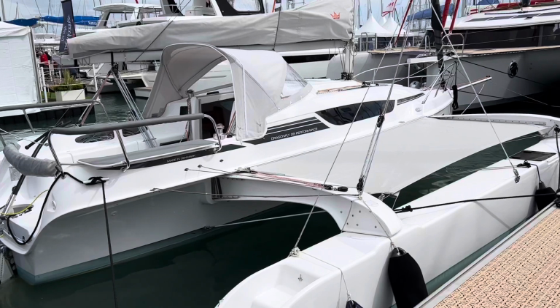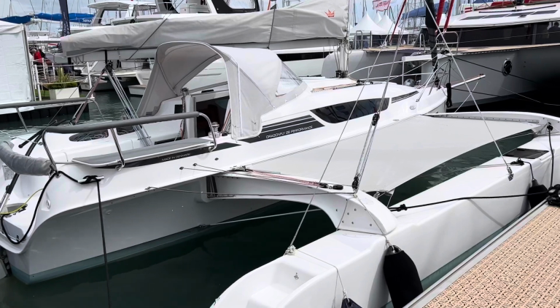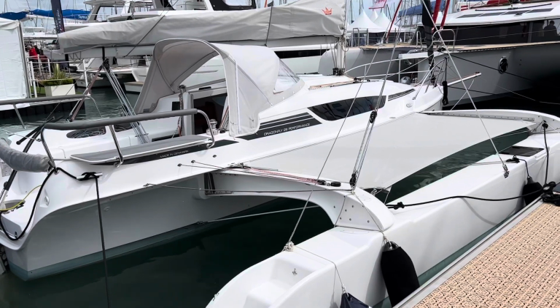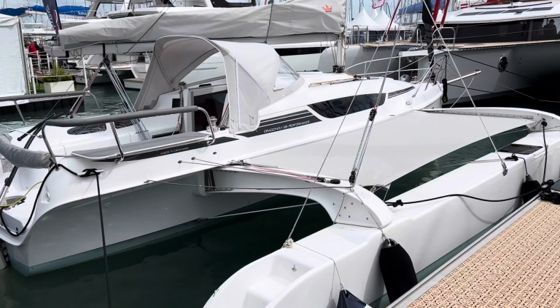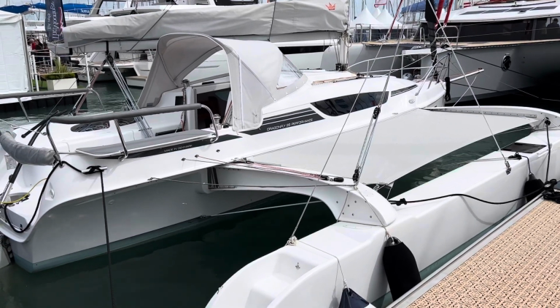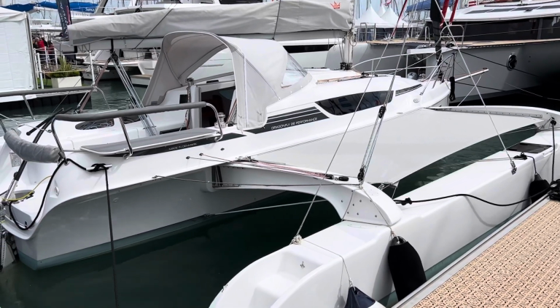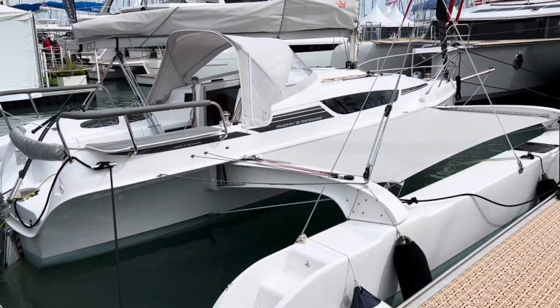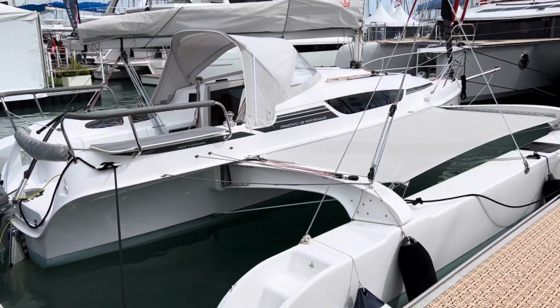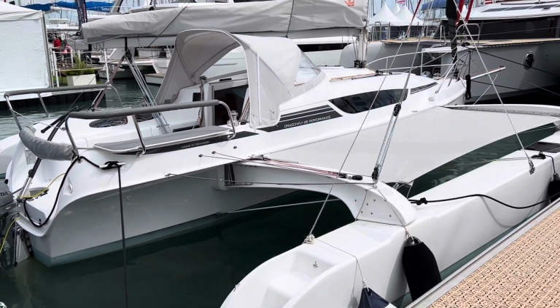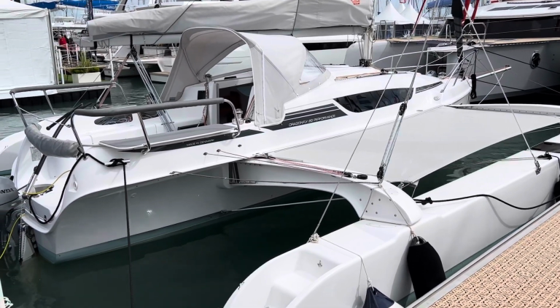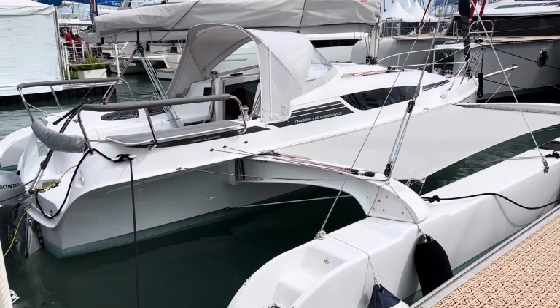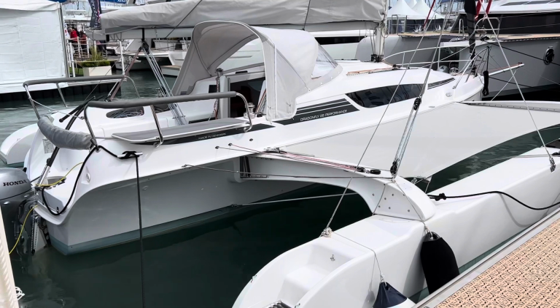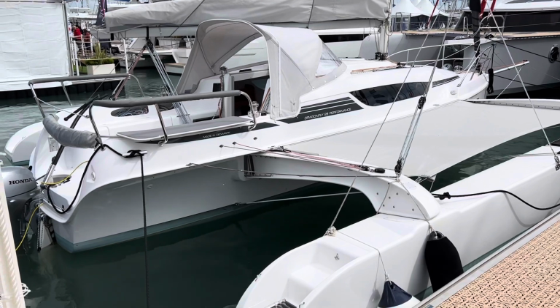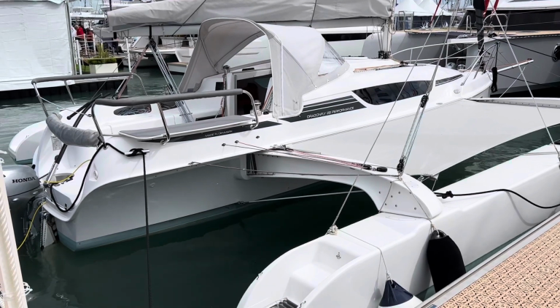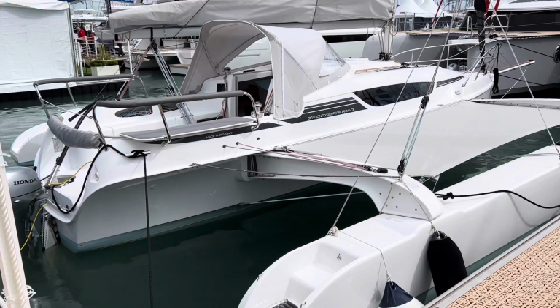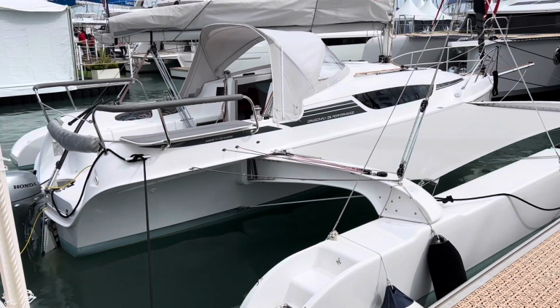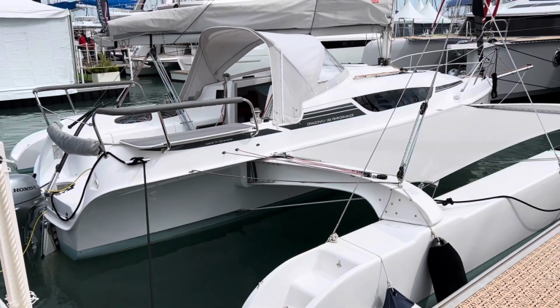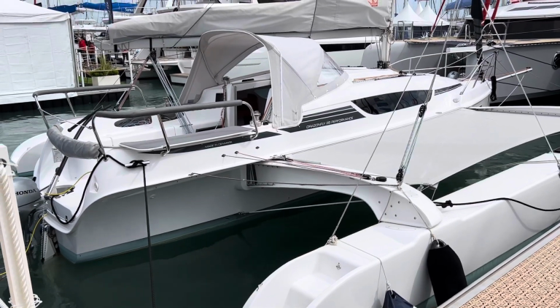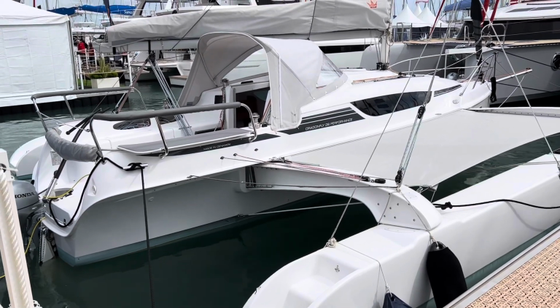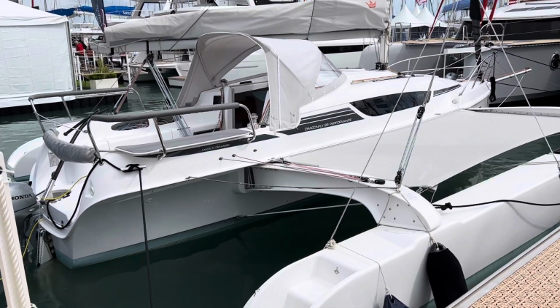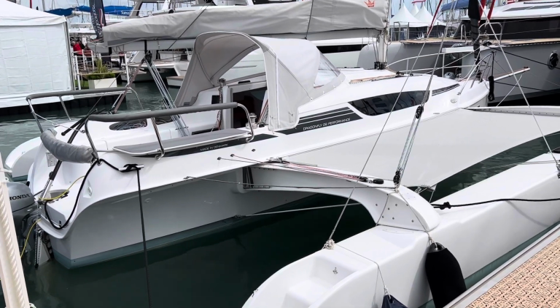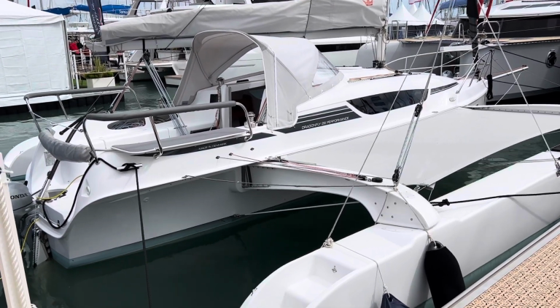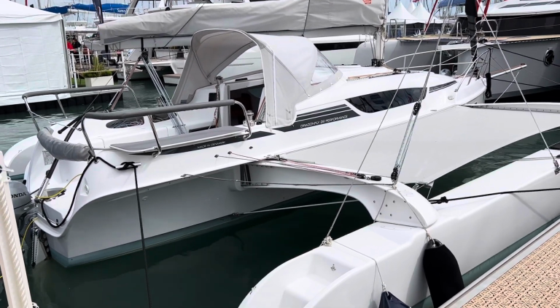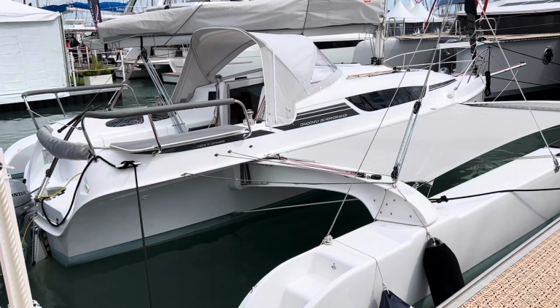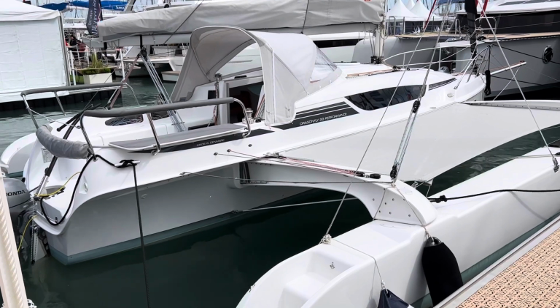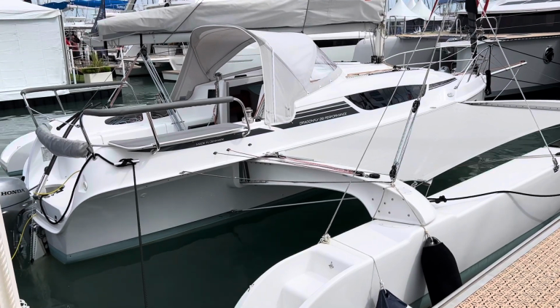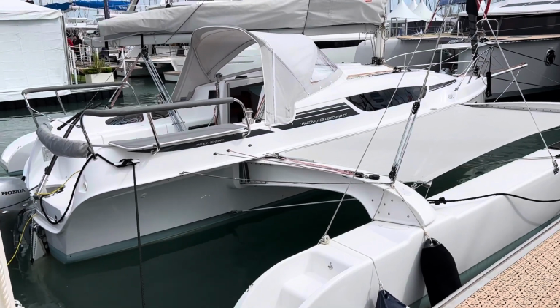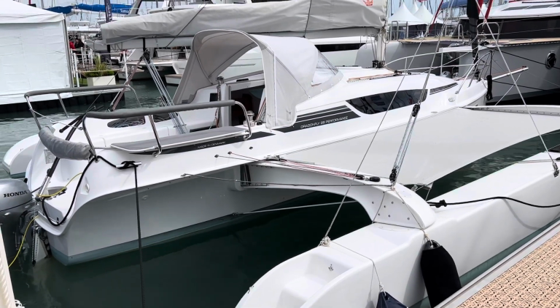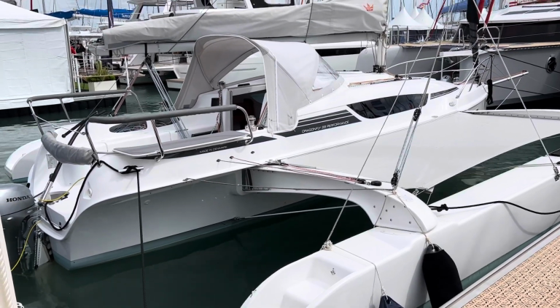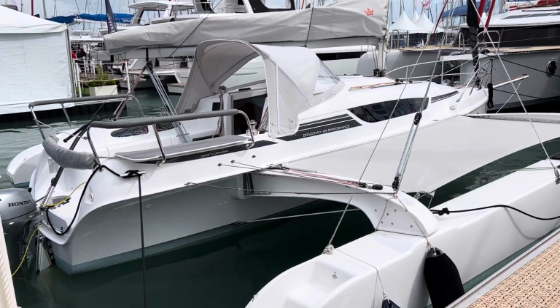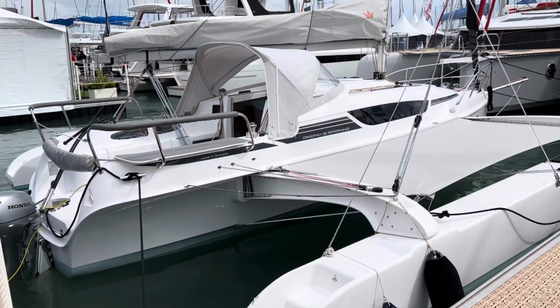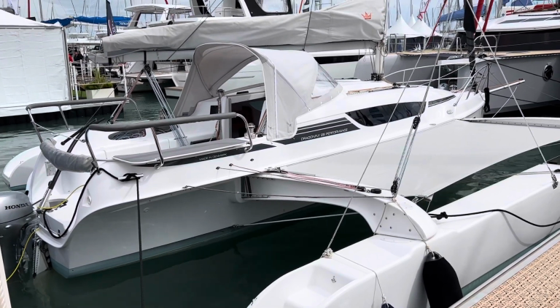Hi everyone, we are at the multi-hull boat show. This boat is a Dragonfly 28 trimaran. It's made in Denmark. It's a really, really nice boat.